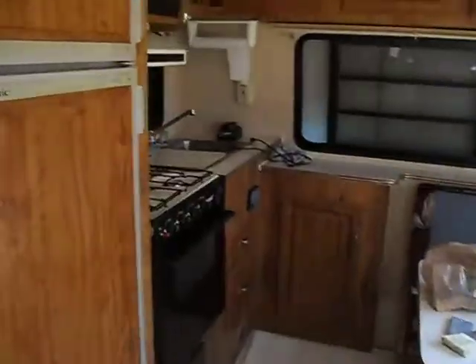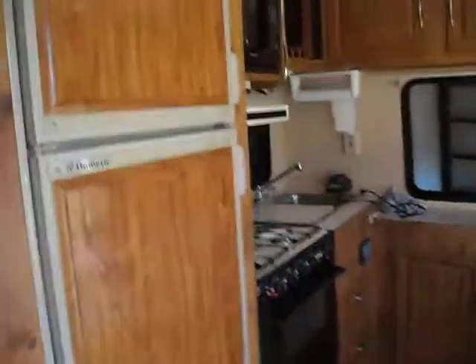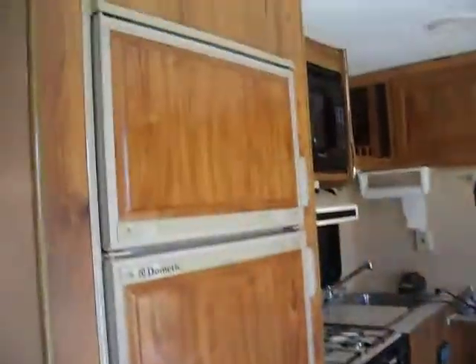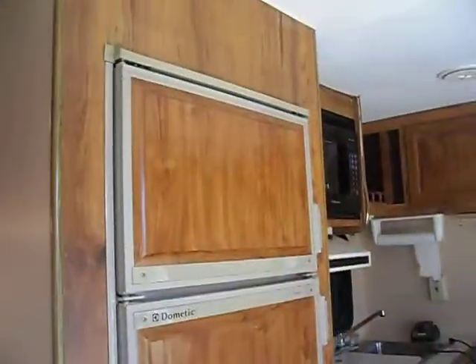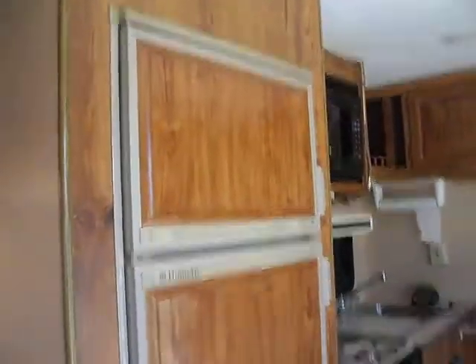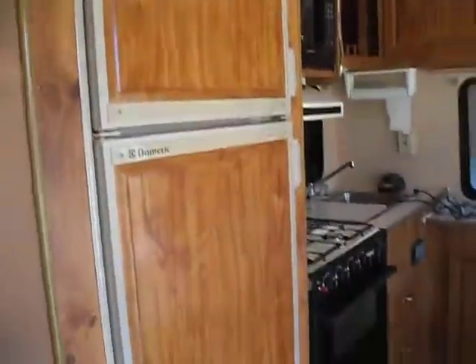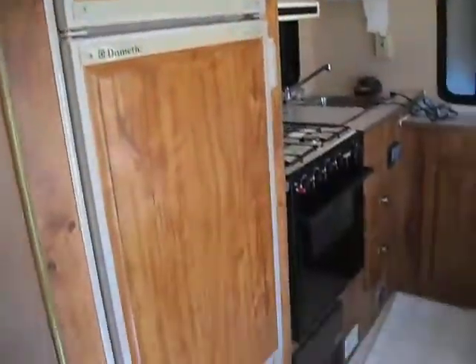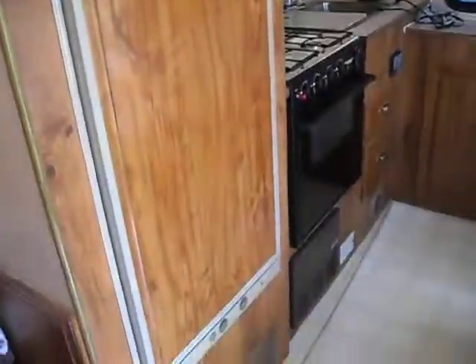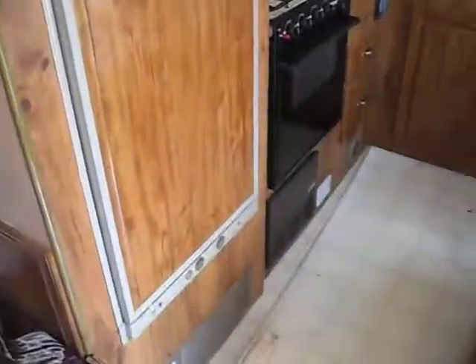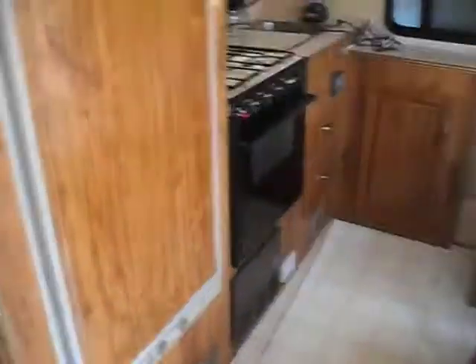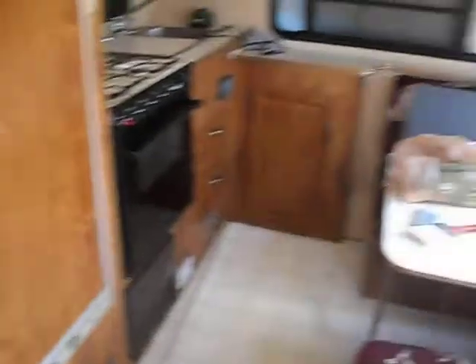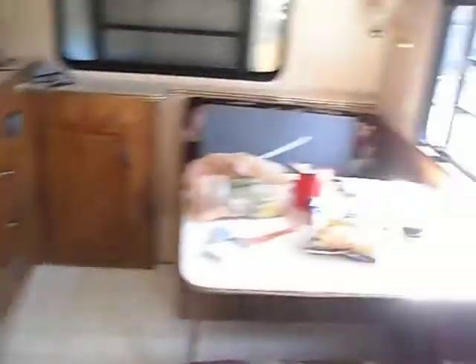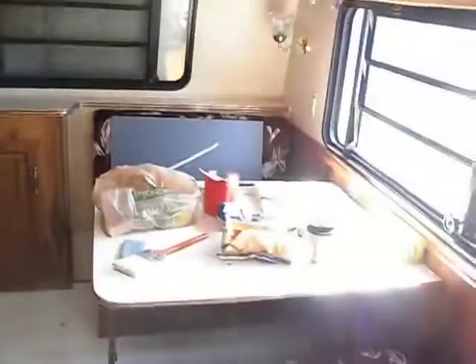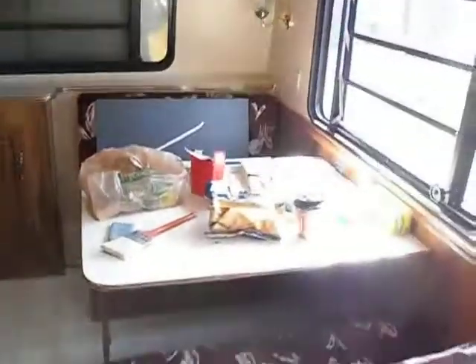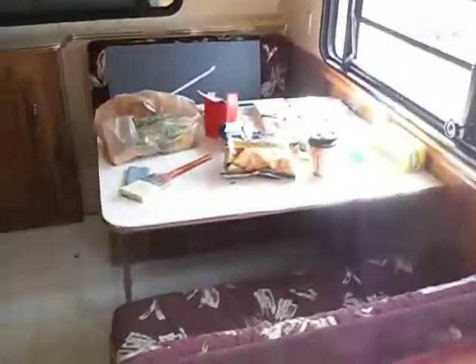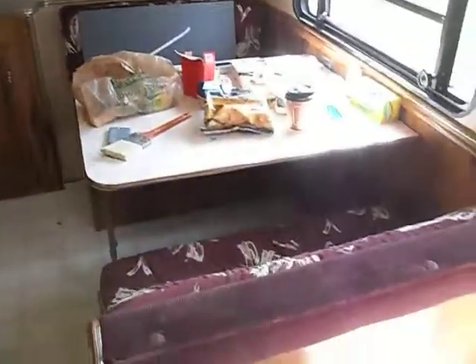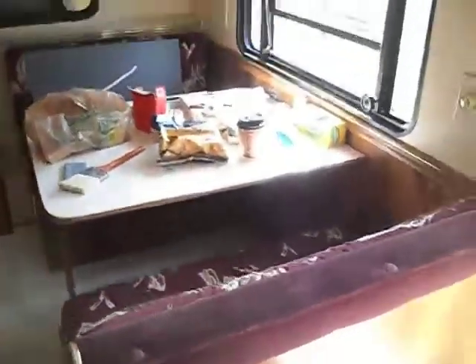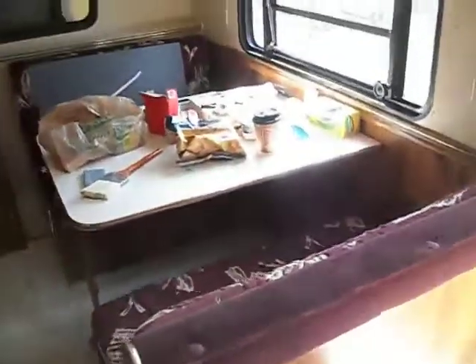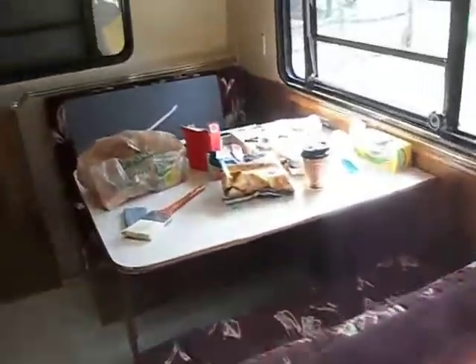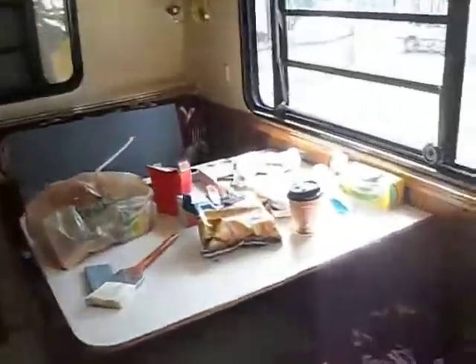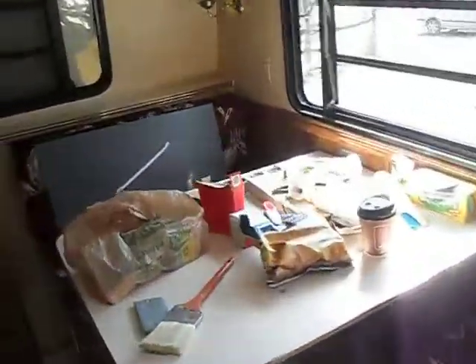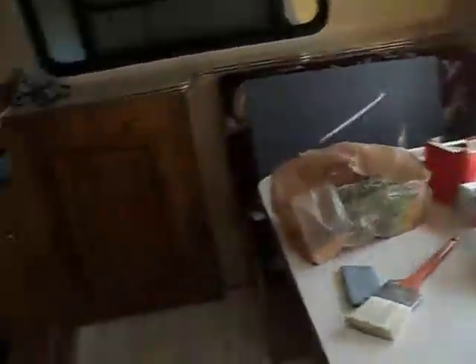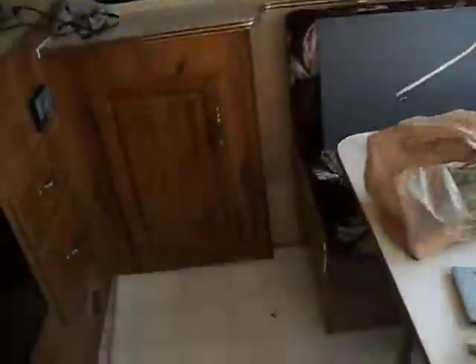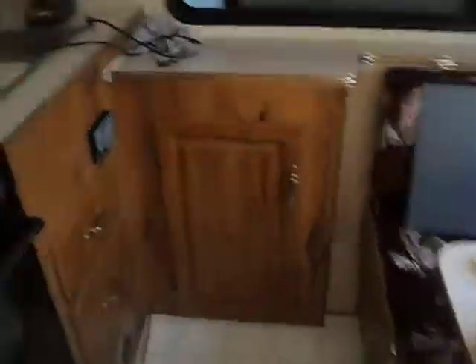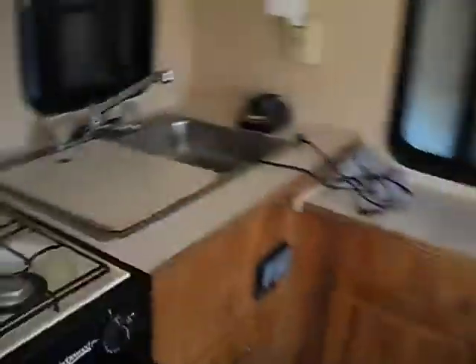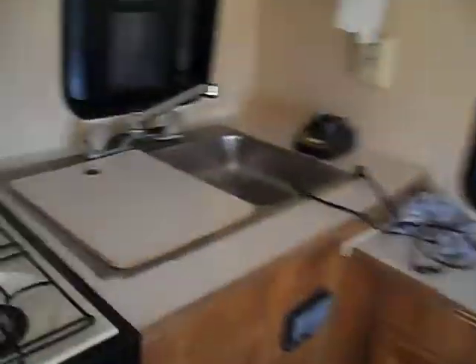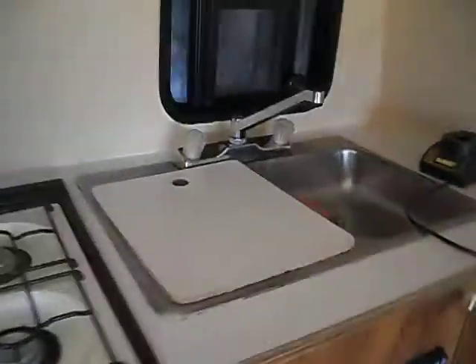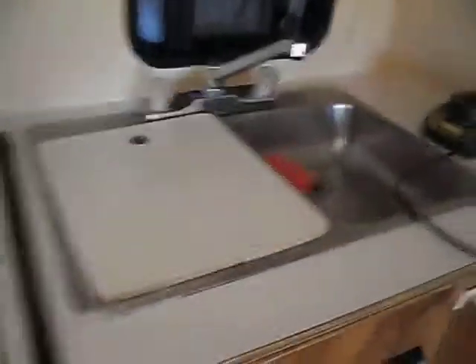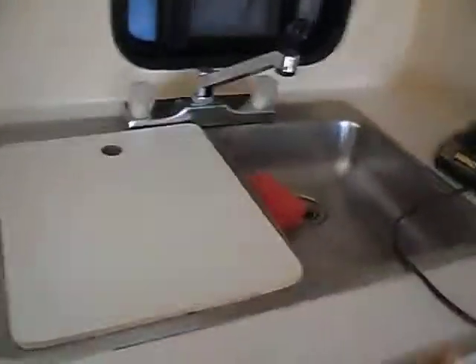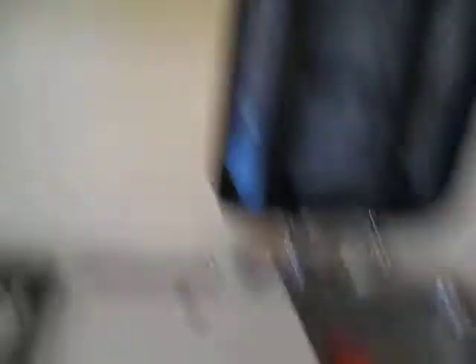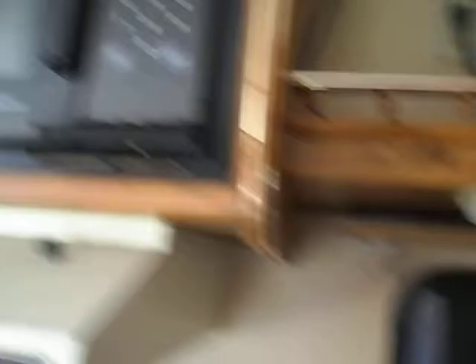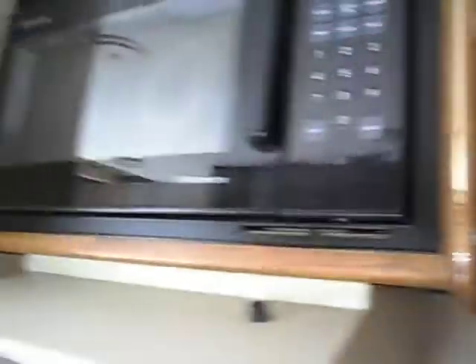And then the fridge, the dinette, the sink, microwave.